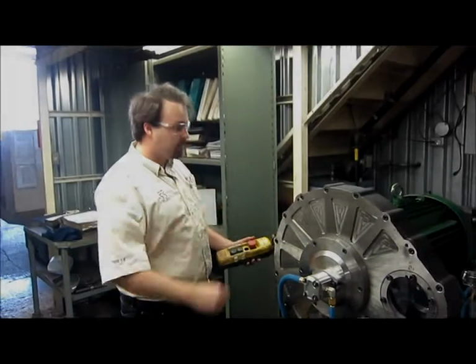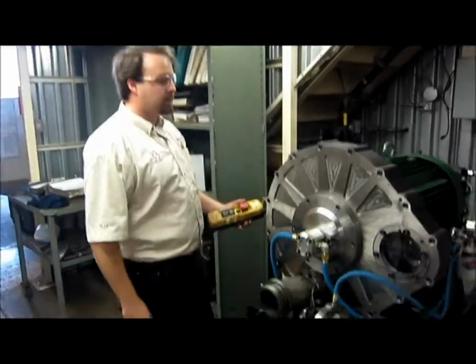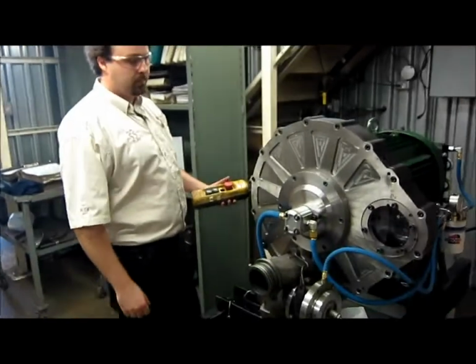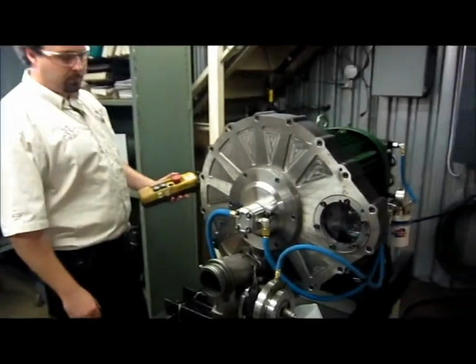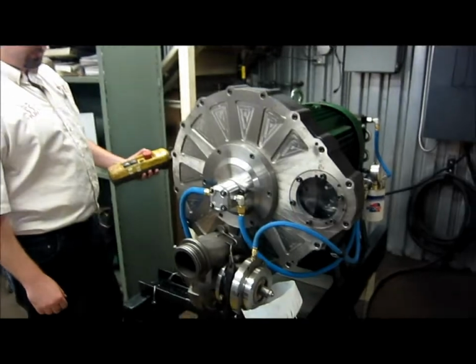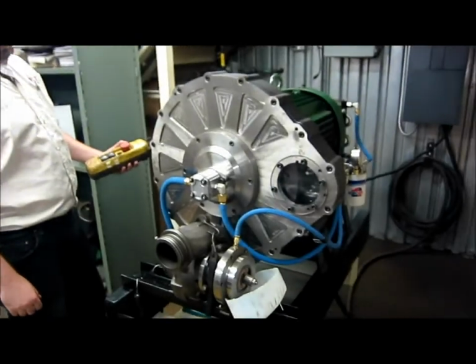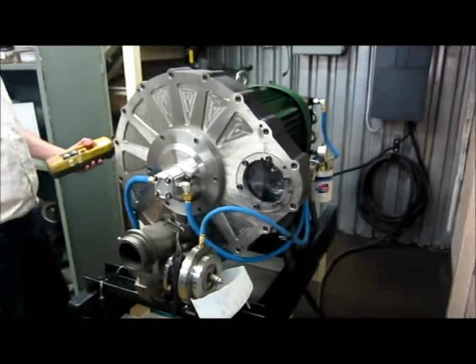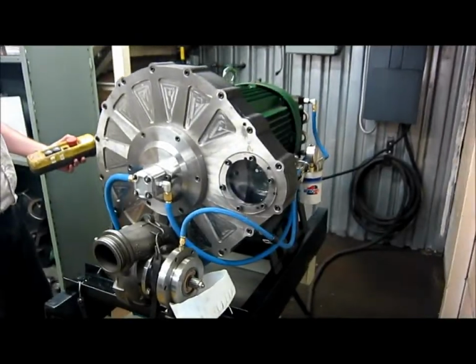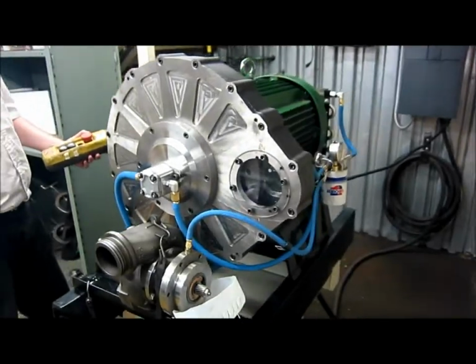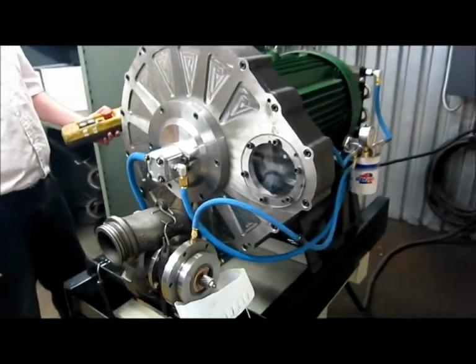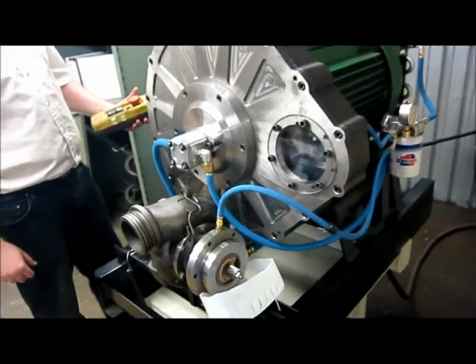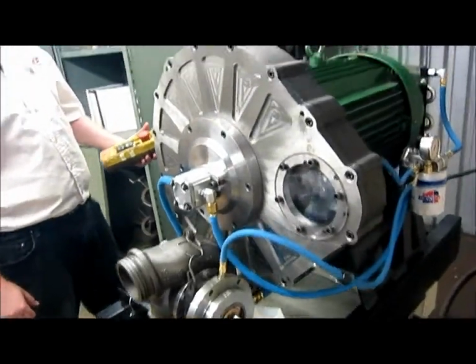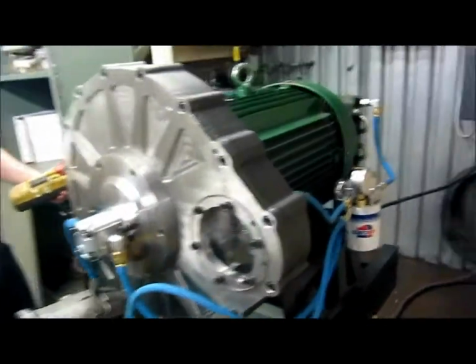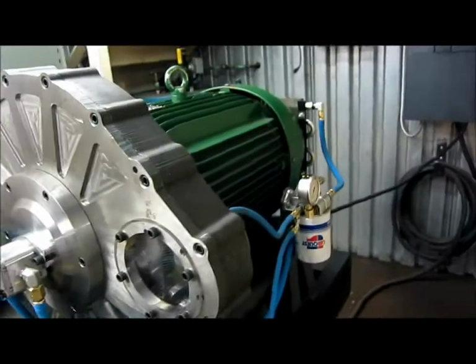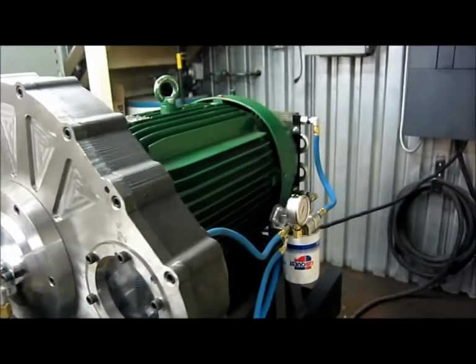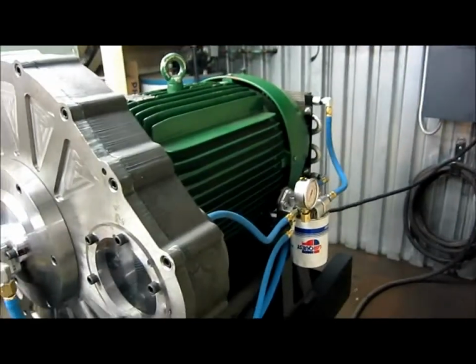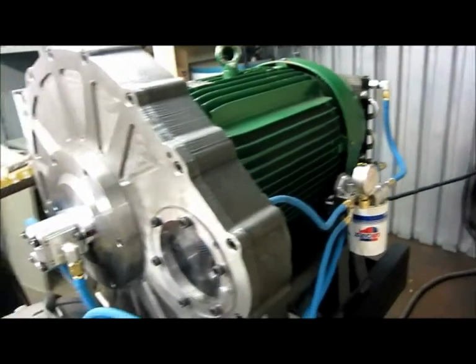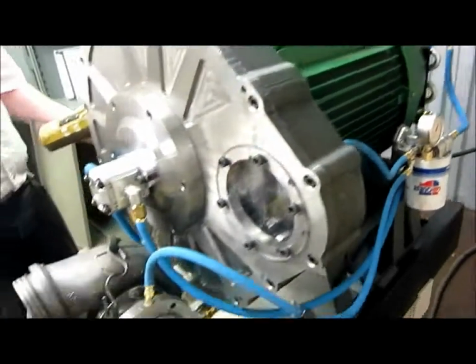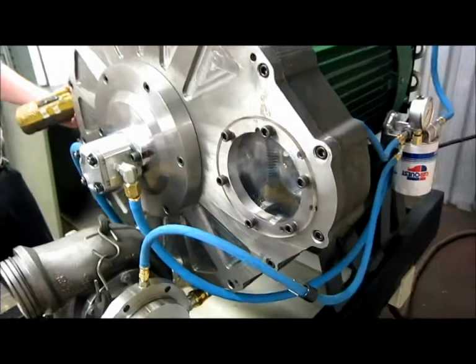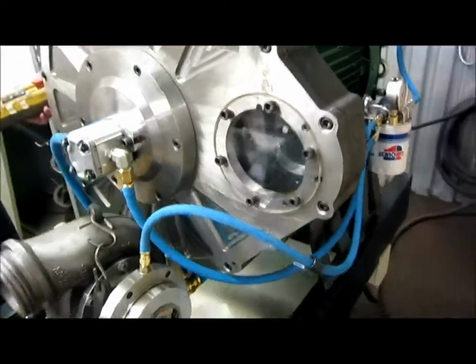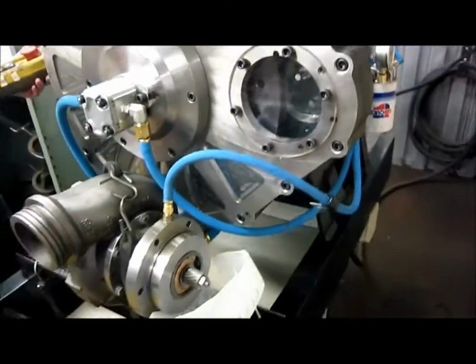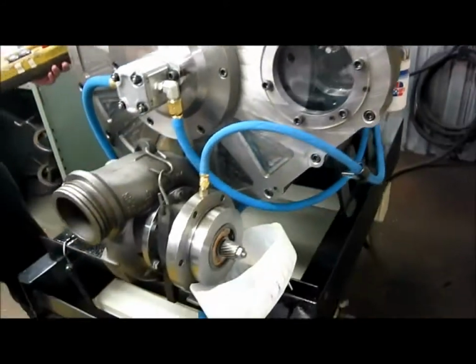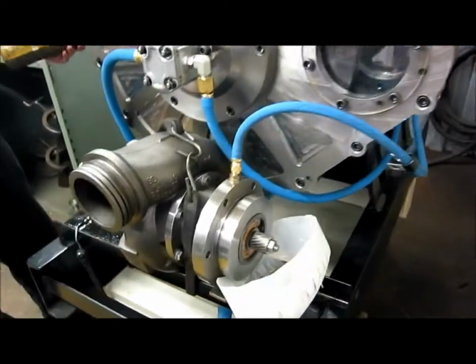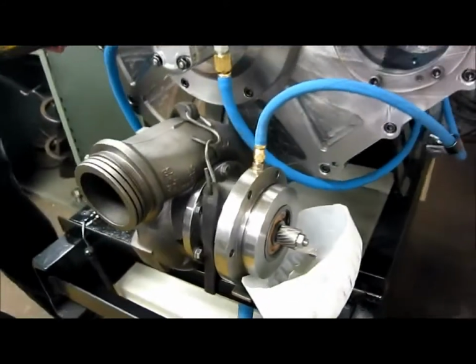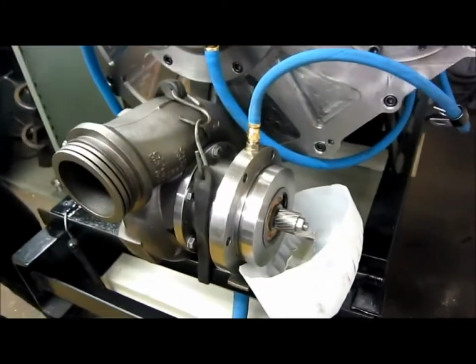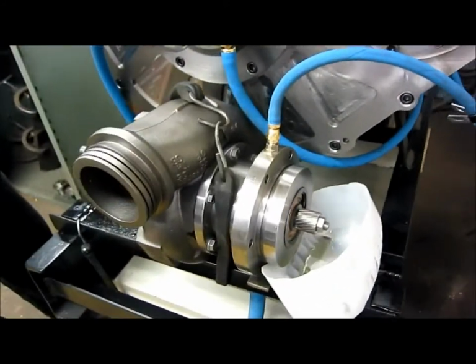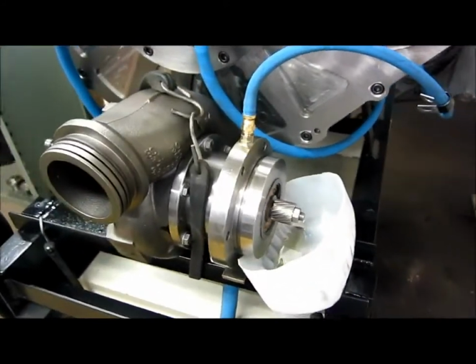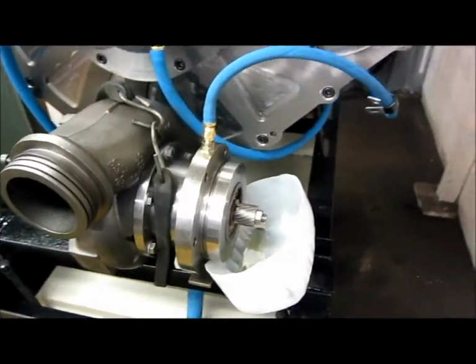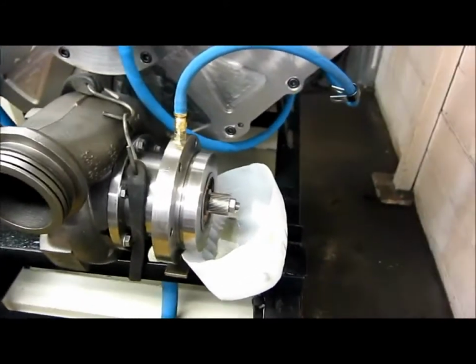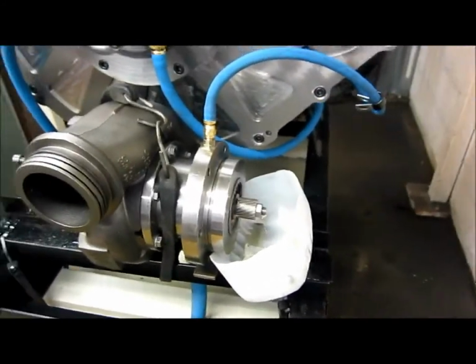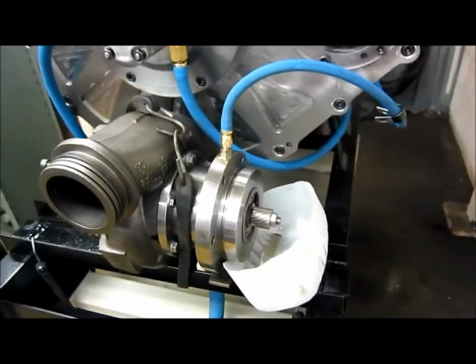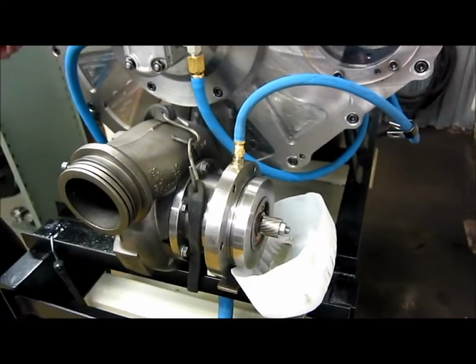Today is August 26th. We're testing the lubrication system on the PU37. We've got everything hooked up — all the lines and the power unit is hooked up as well, but we're not meshing the gears right now.